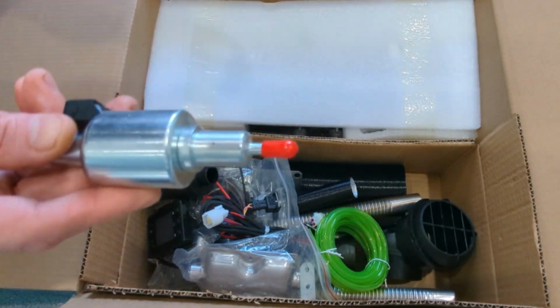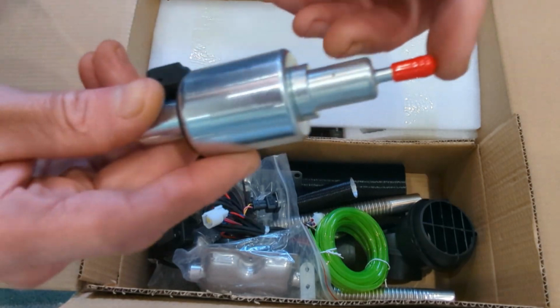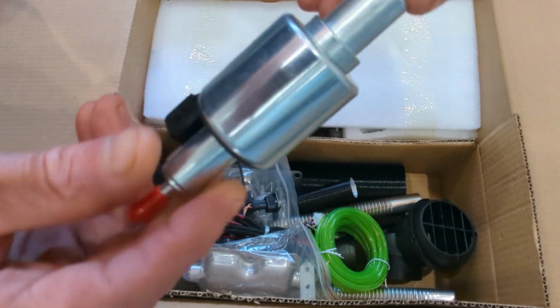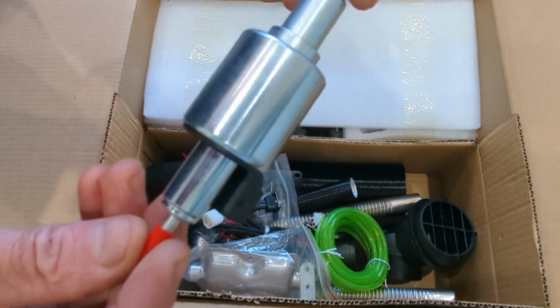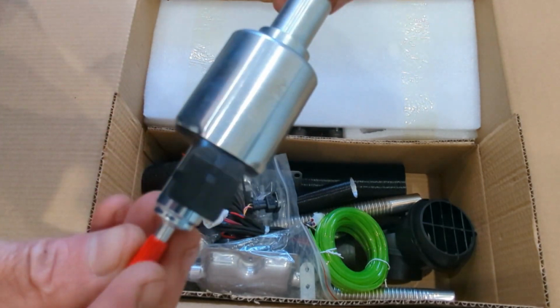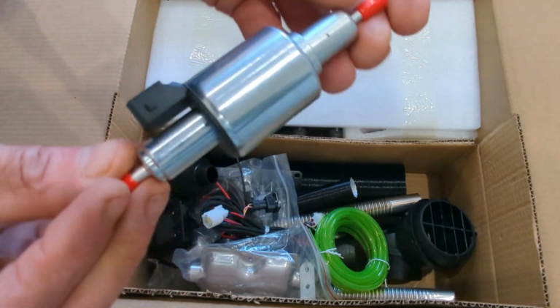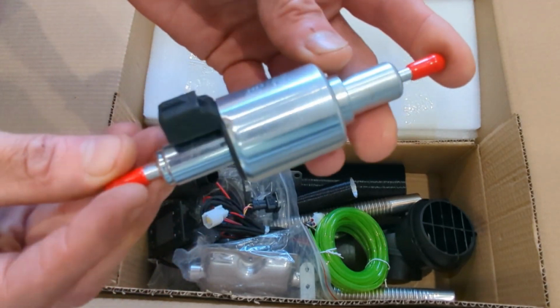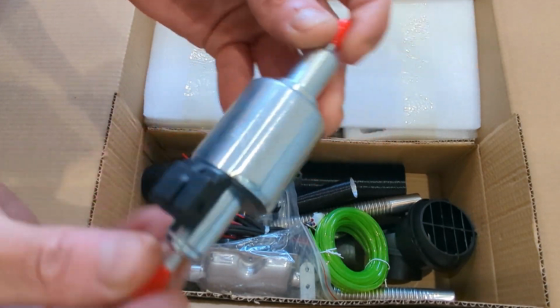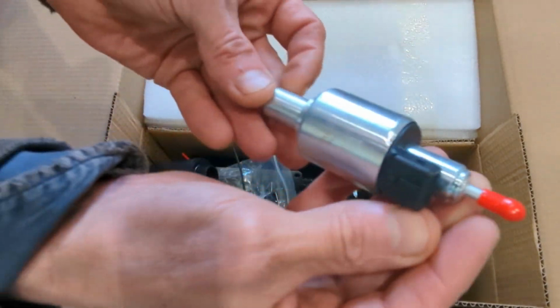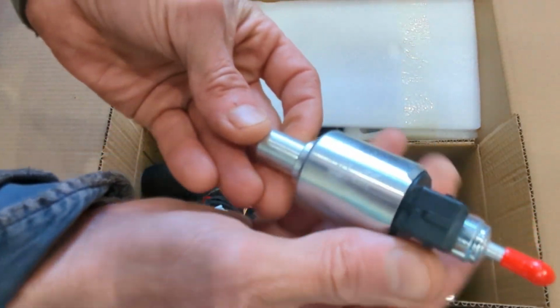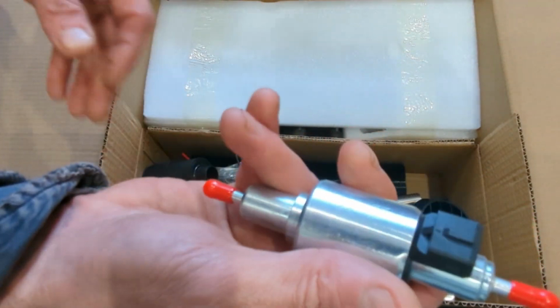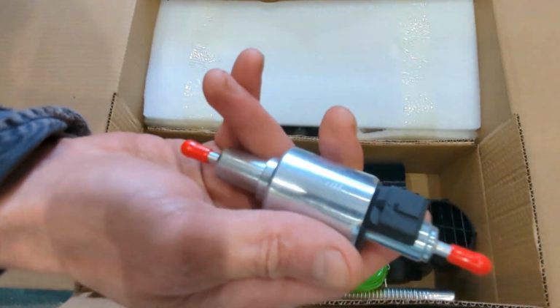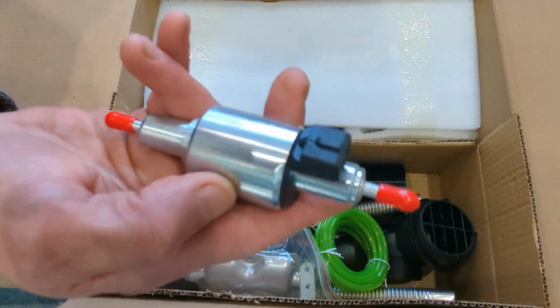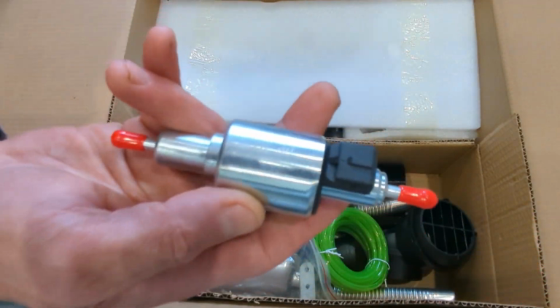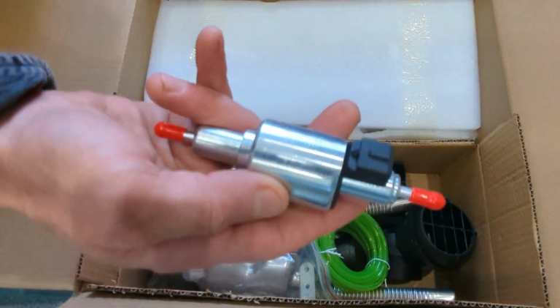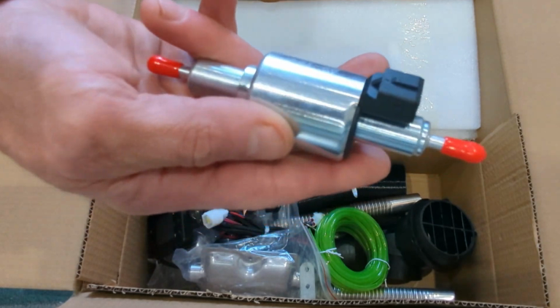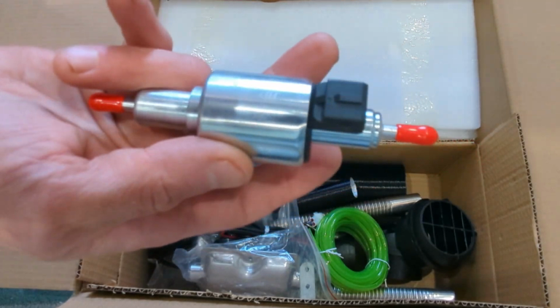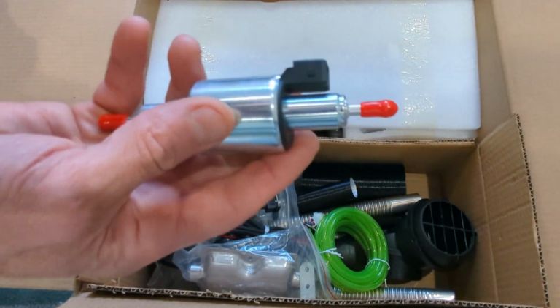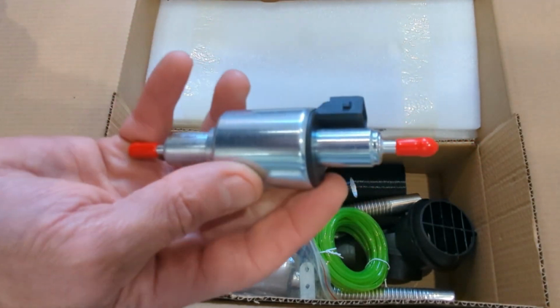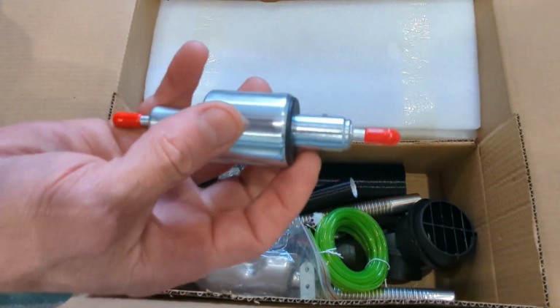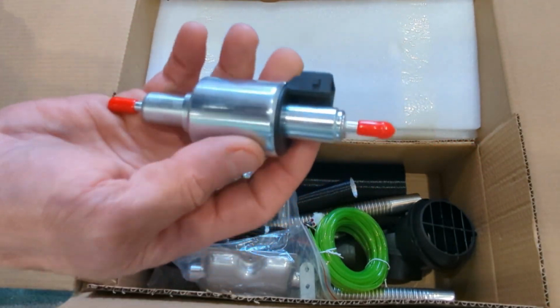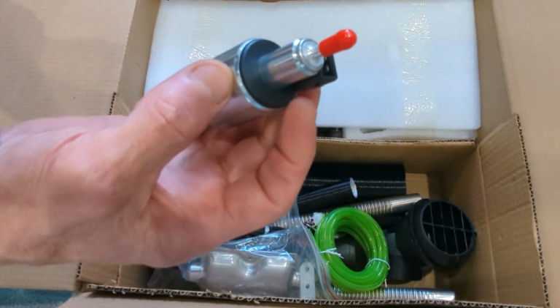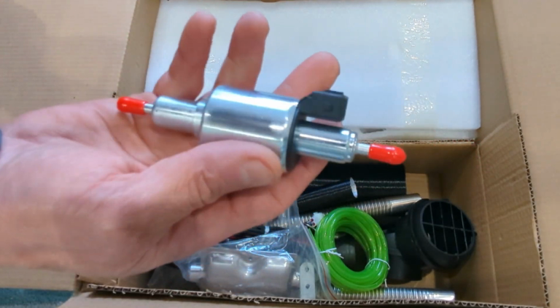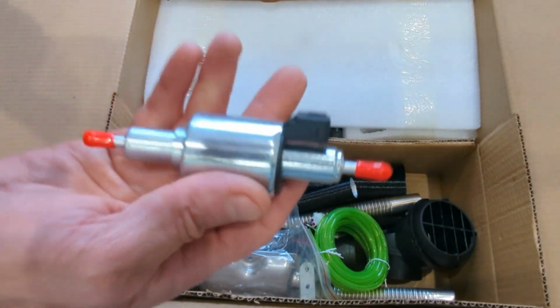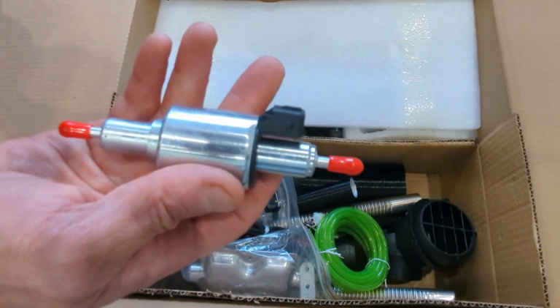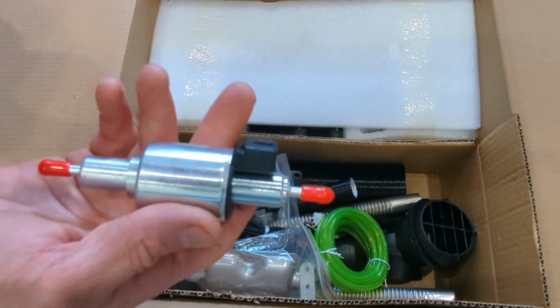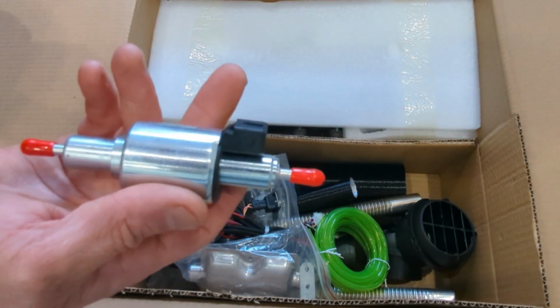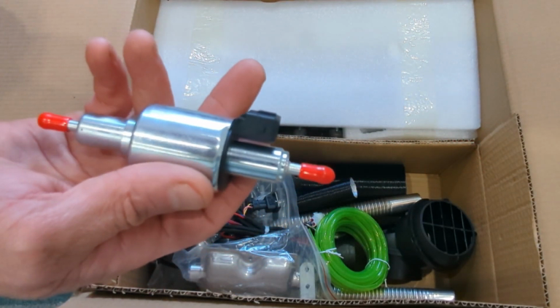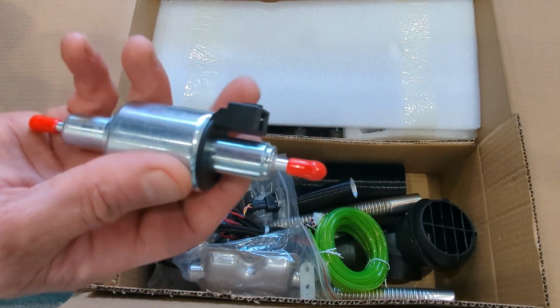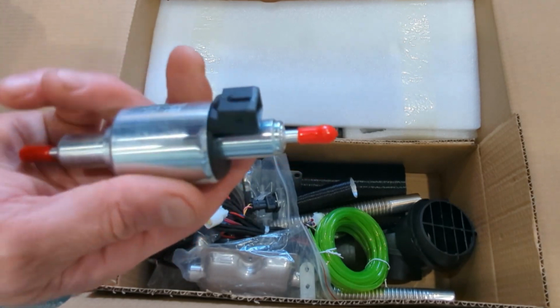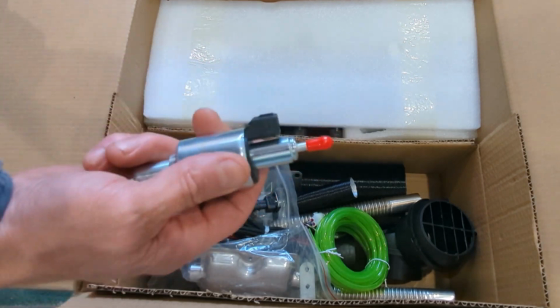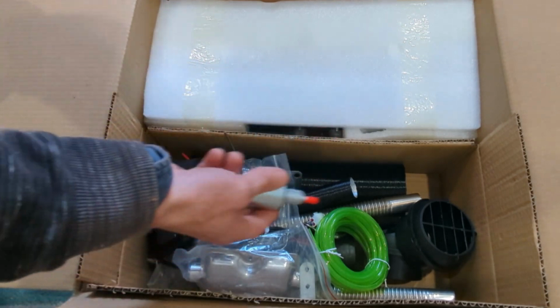So yeah, I don't know what that is — it's just a spare glow plug, that's pretty cool. I wouldn't have thought I'd have to actually install the glow plug, but I may be wrong.